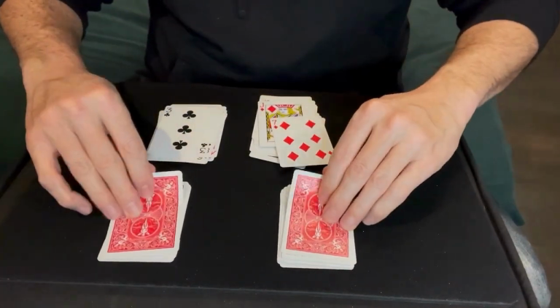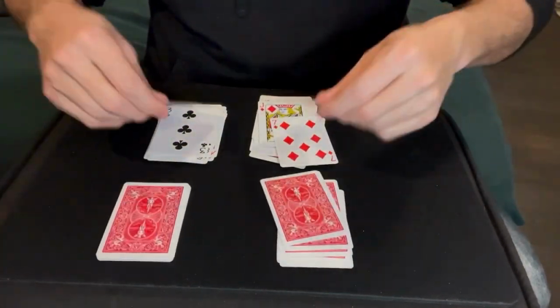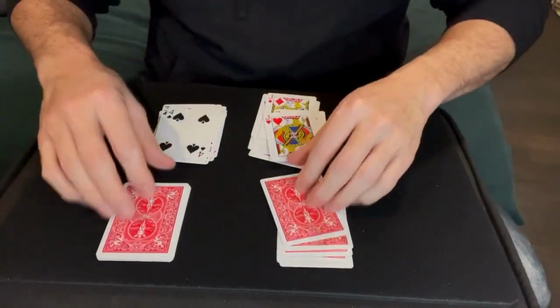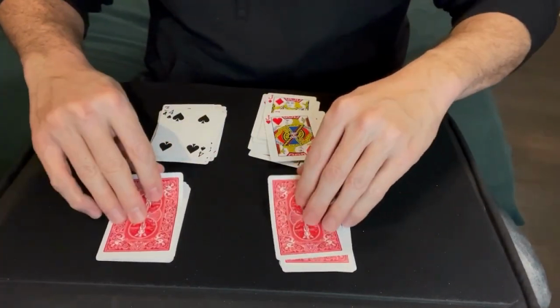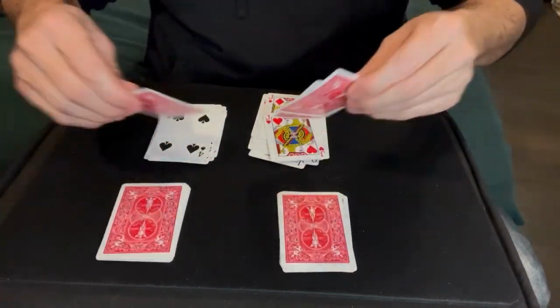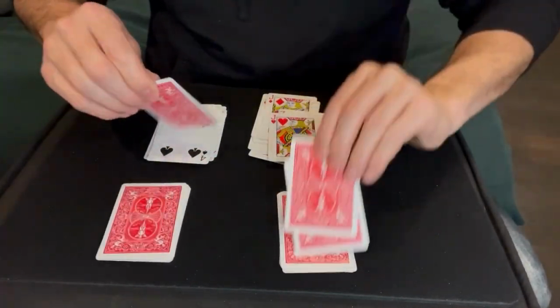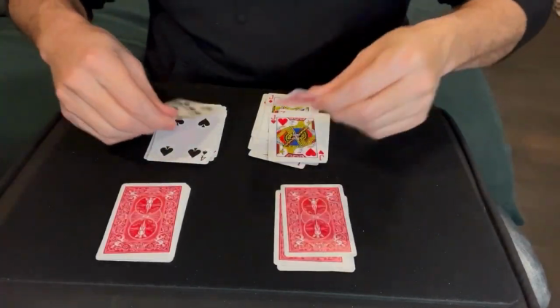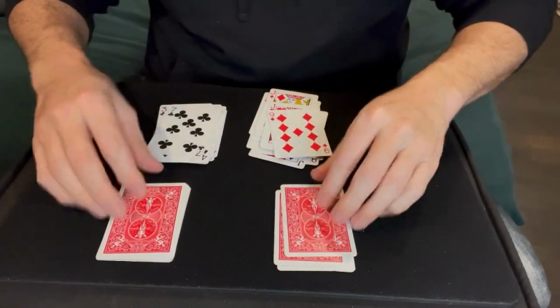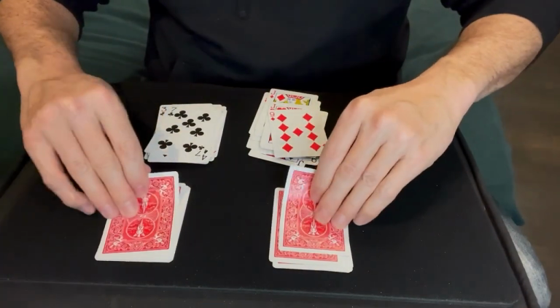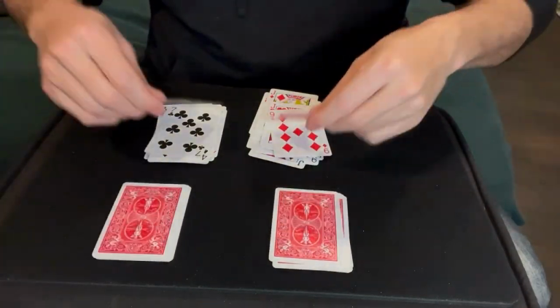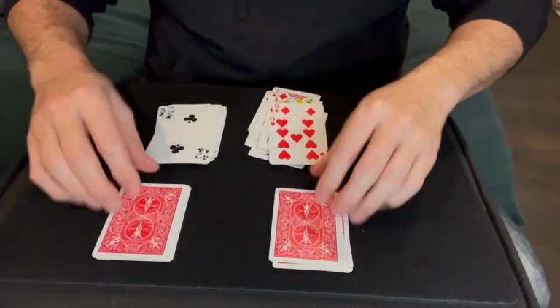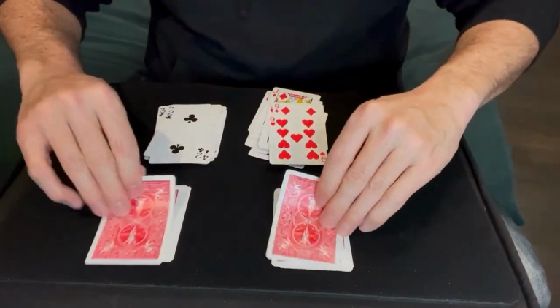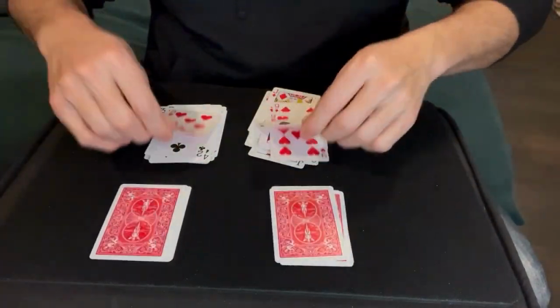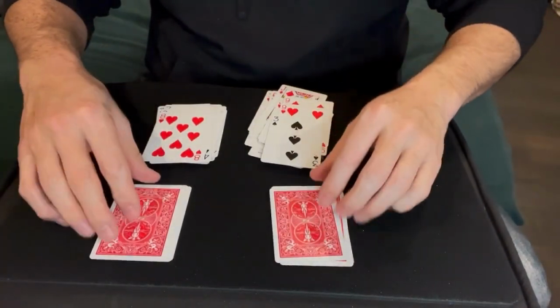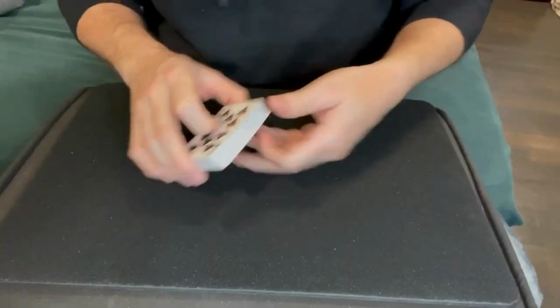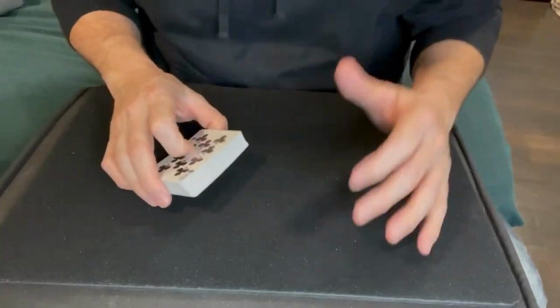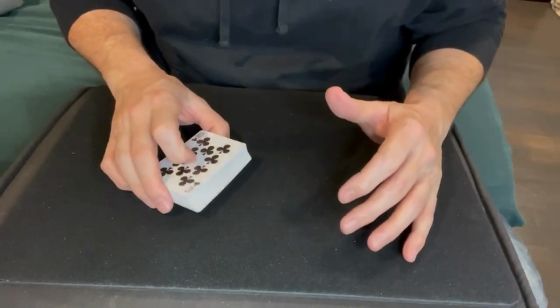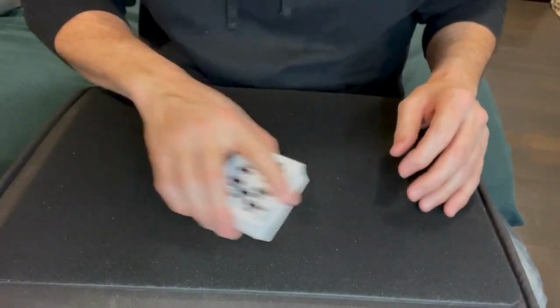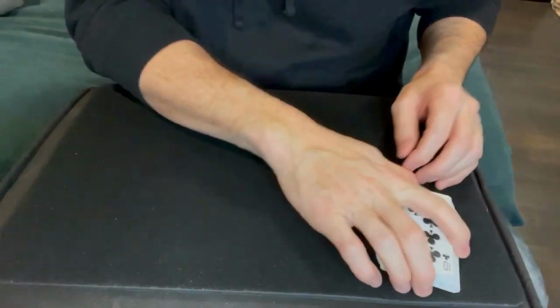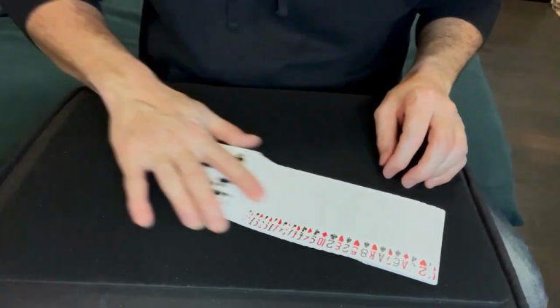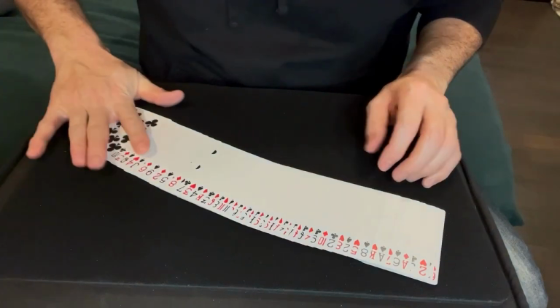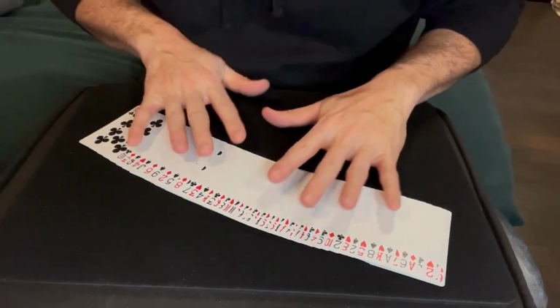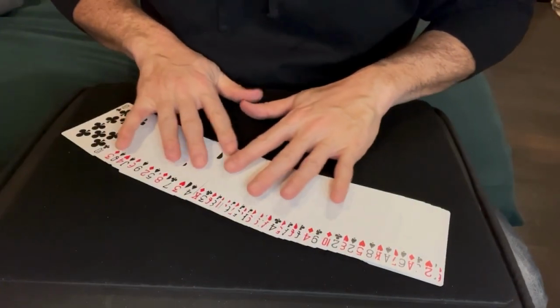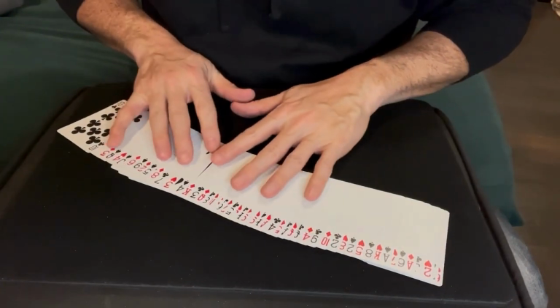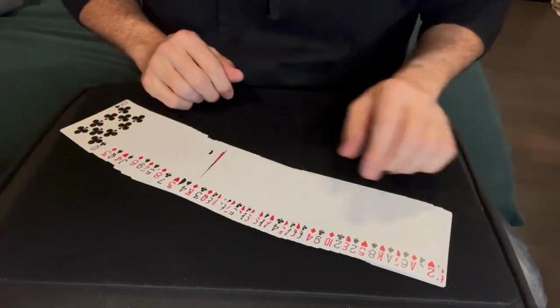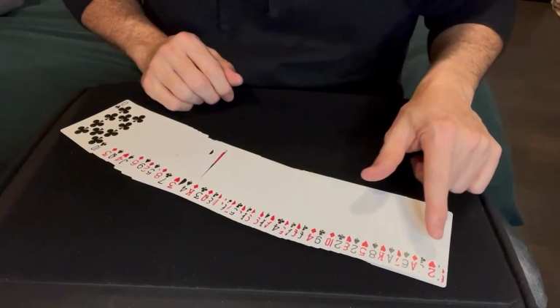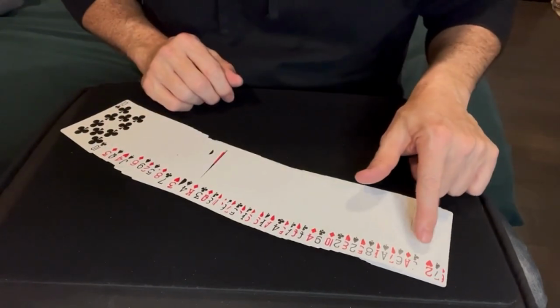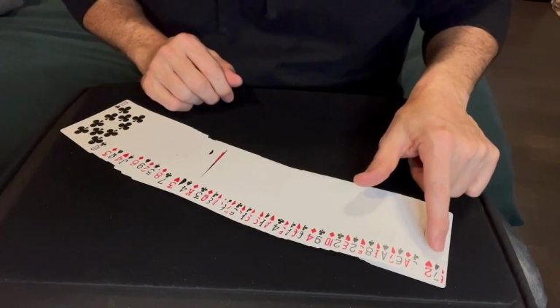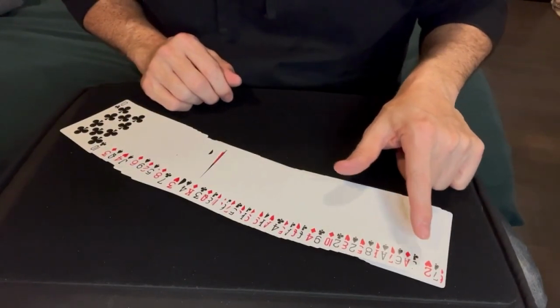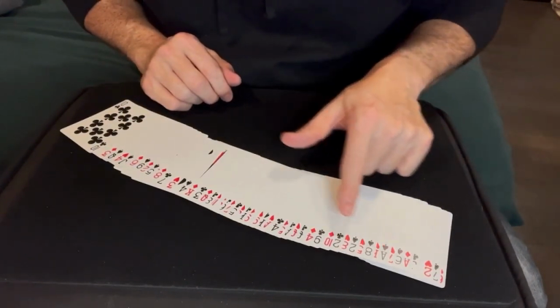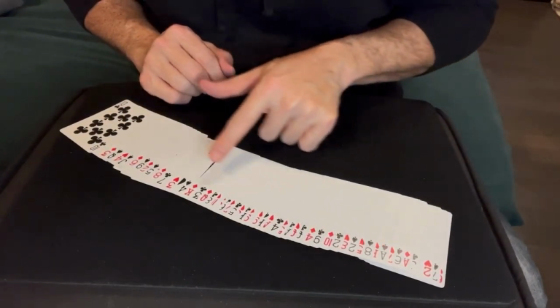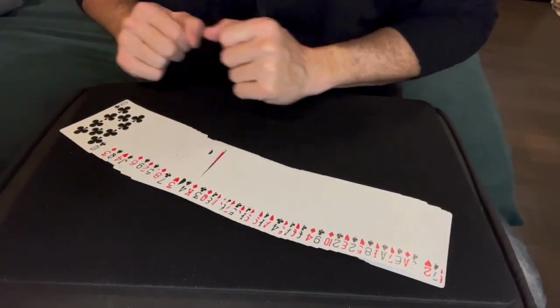At the end of the day they end up owing you $26. The secret to this trick is super simple: you have to set the deck up in the beginning with every other card red, black, red, black, red, black all the way through.